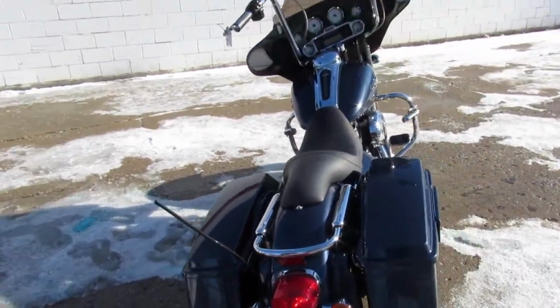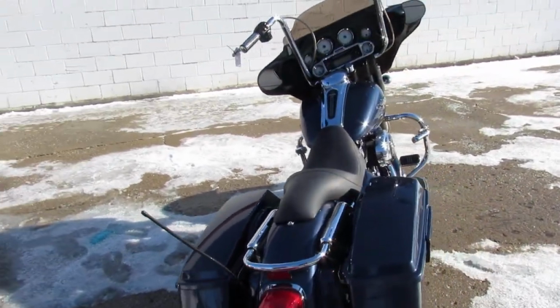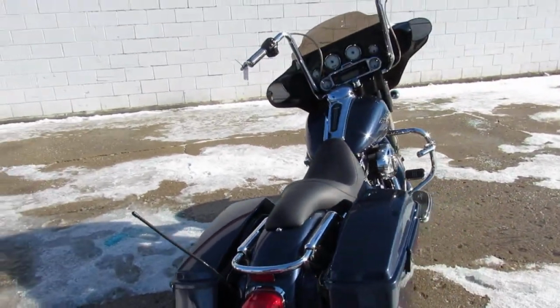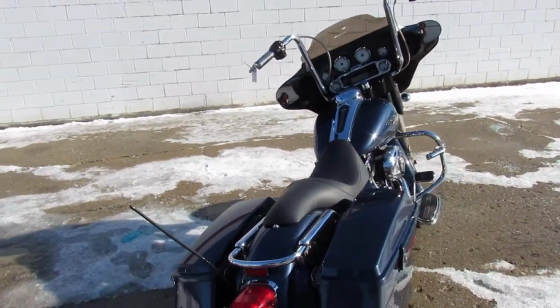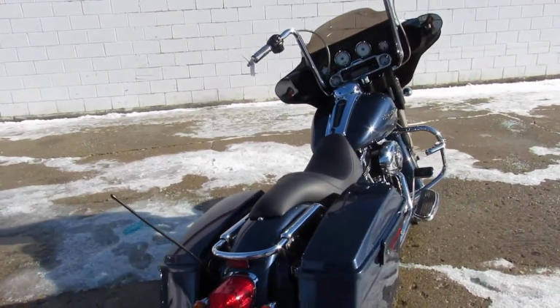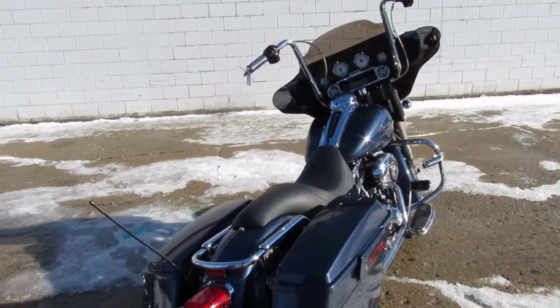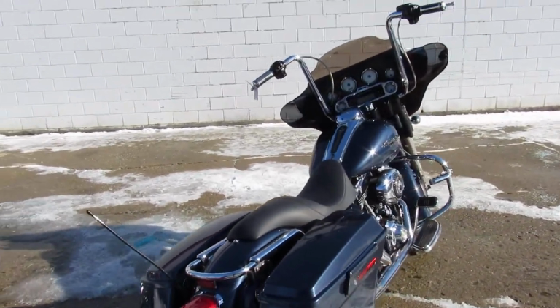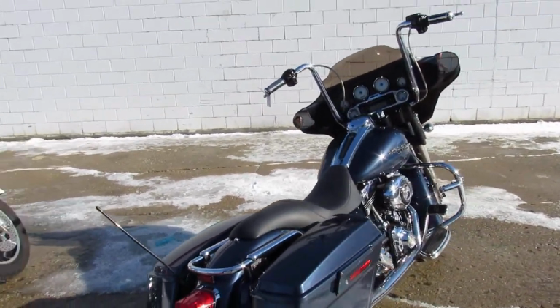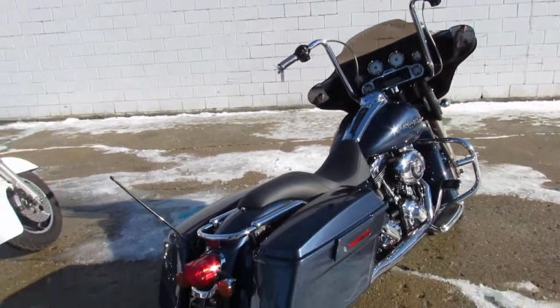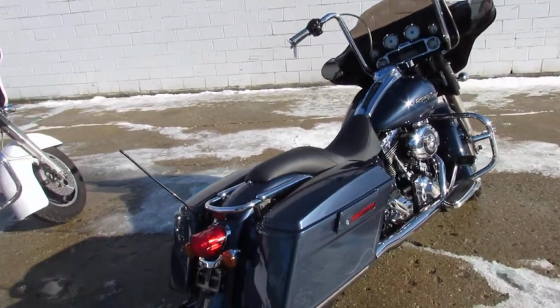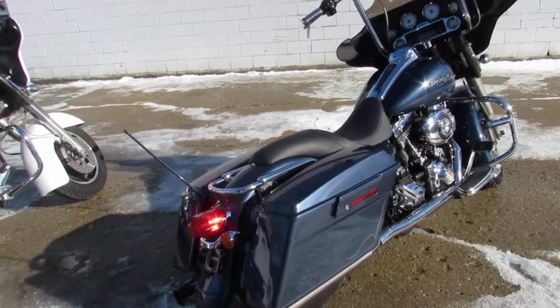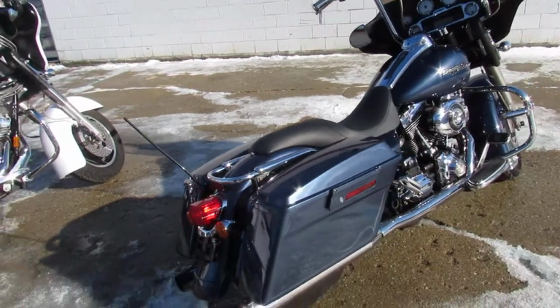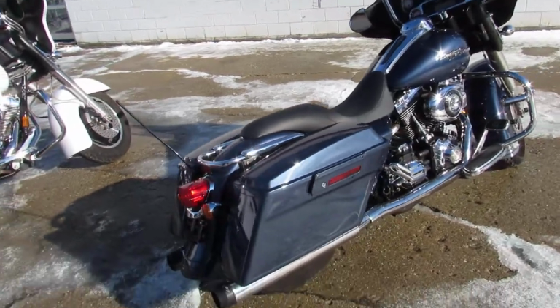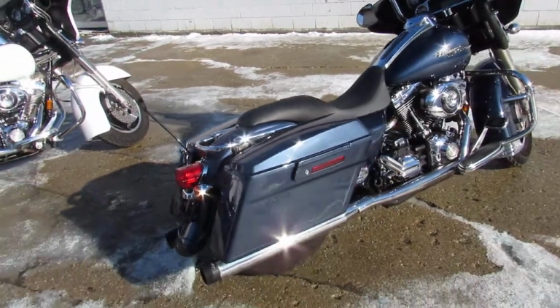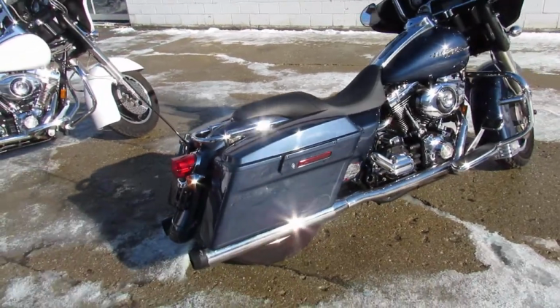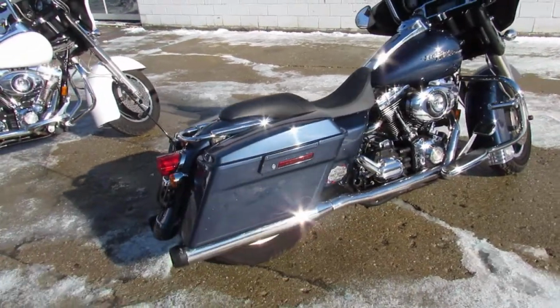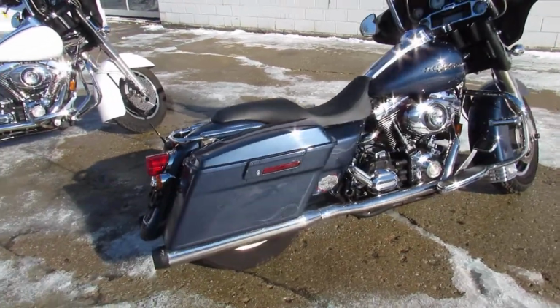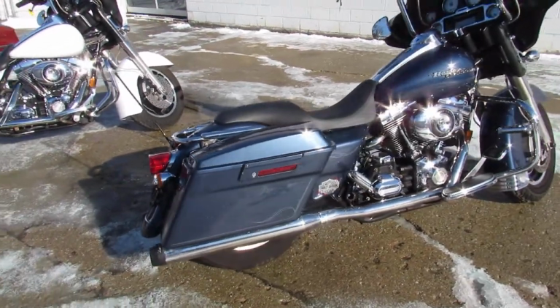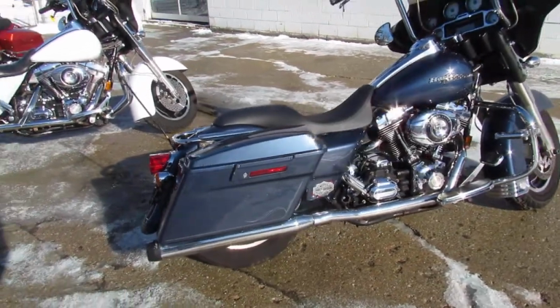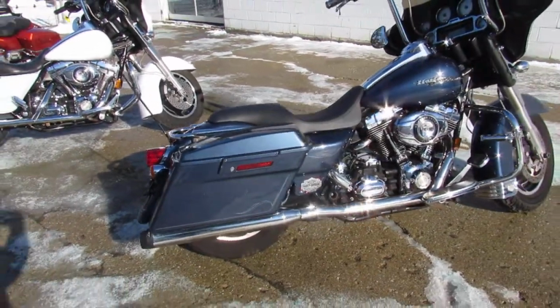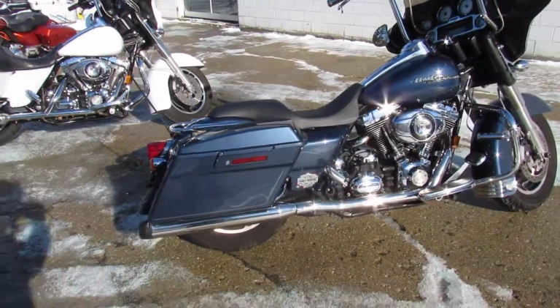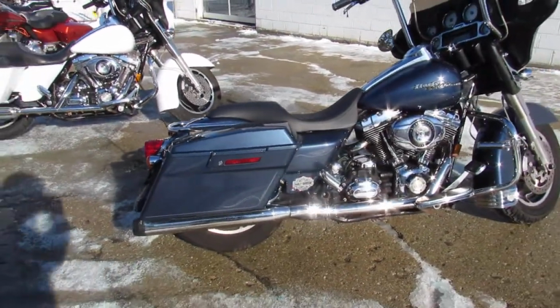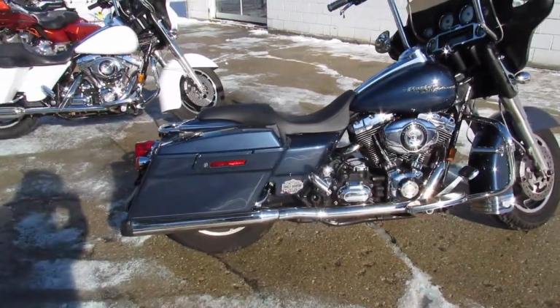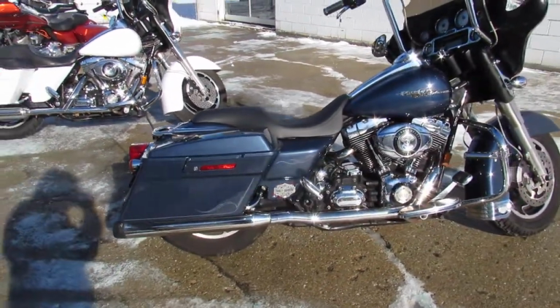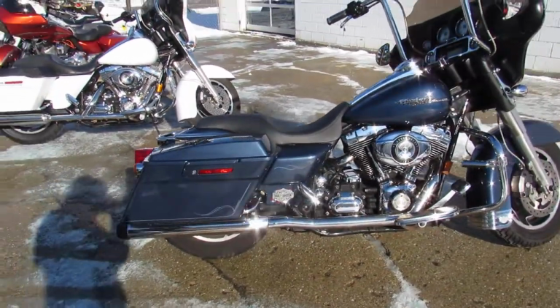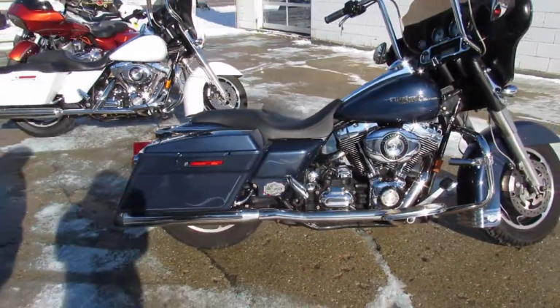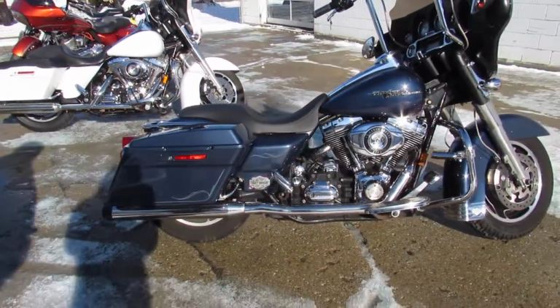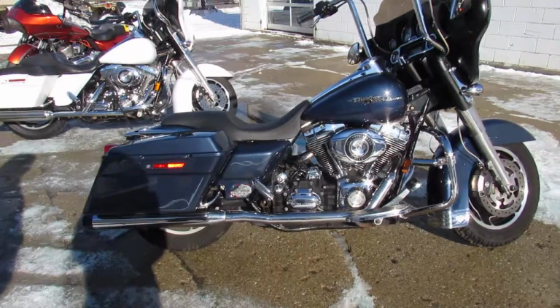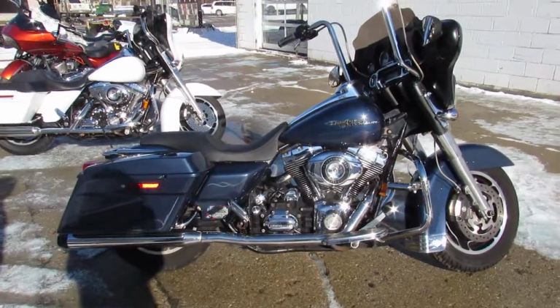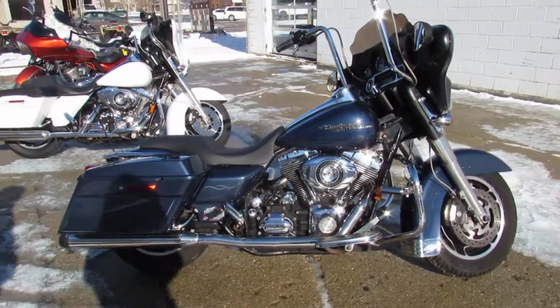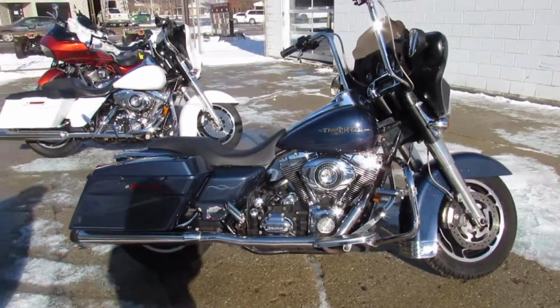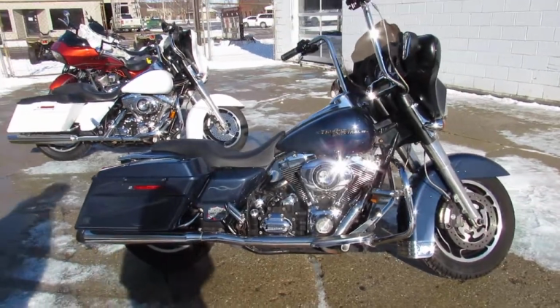Guaranteed financing, leasing programs, layaway programs — your trades are always welcome. Give us a call, we'll get it done. 810-648-9500.